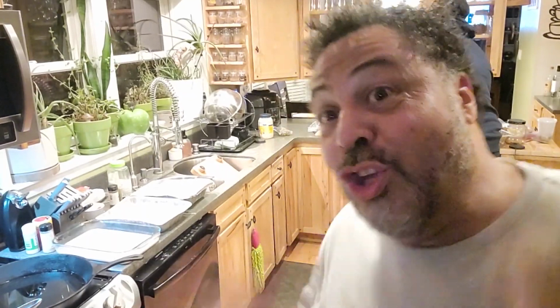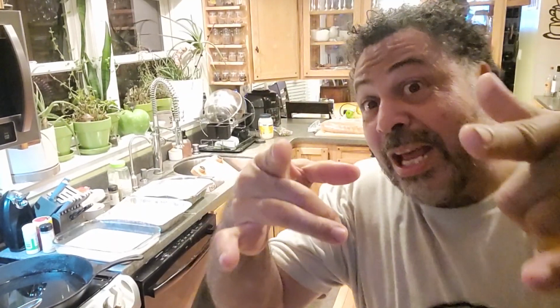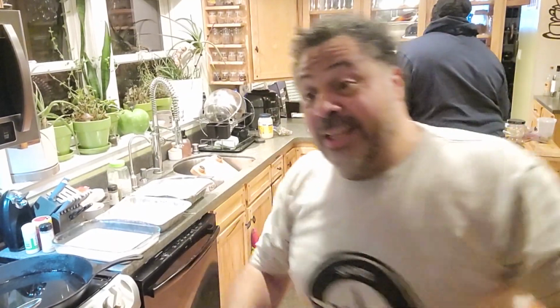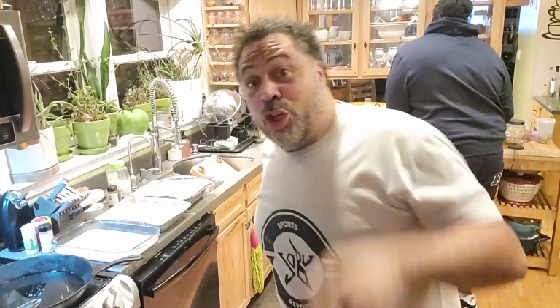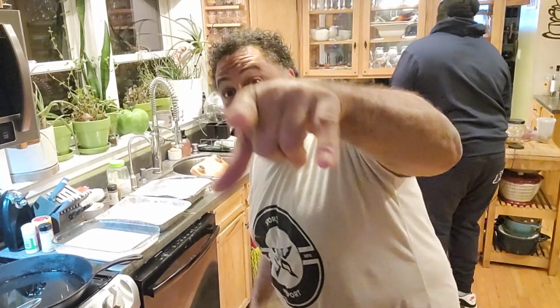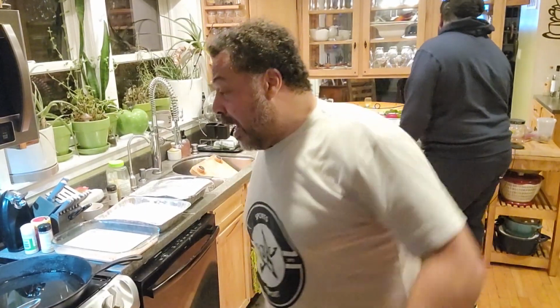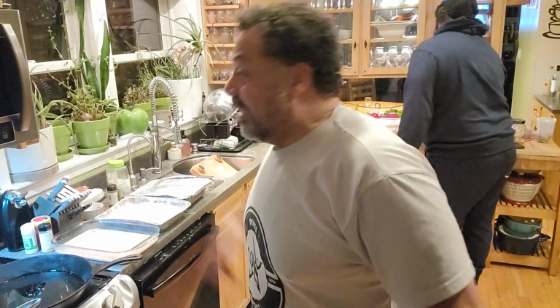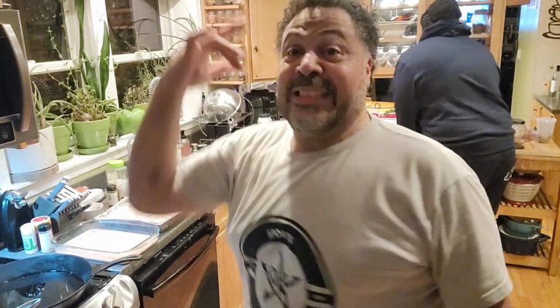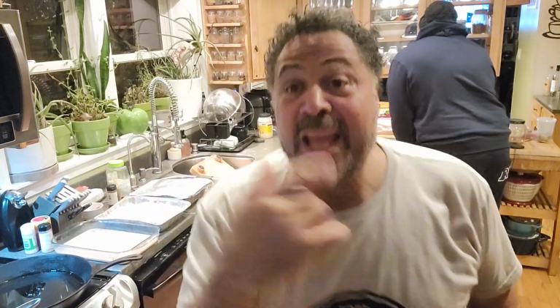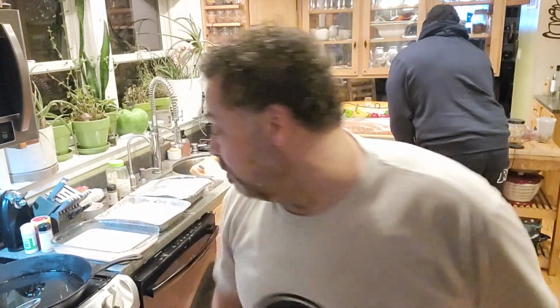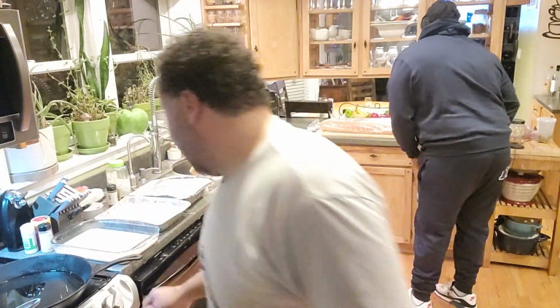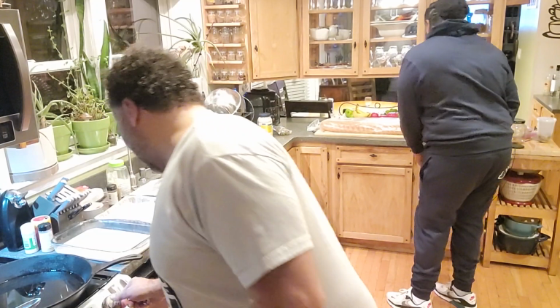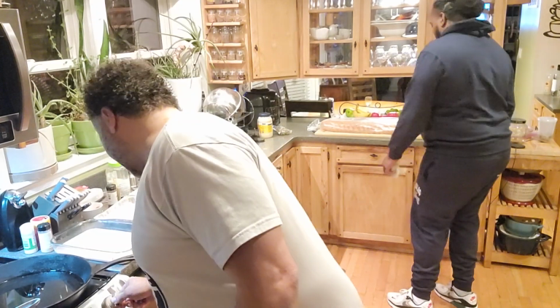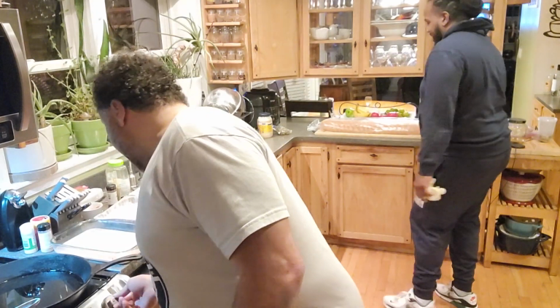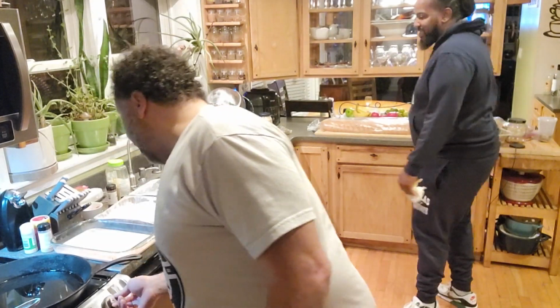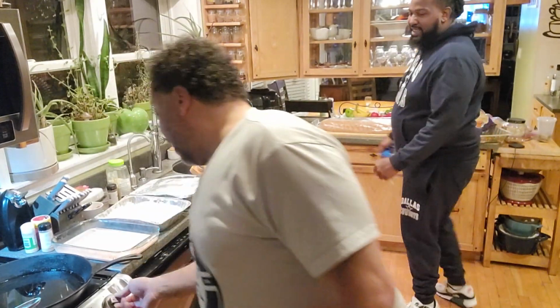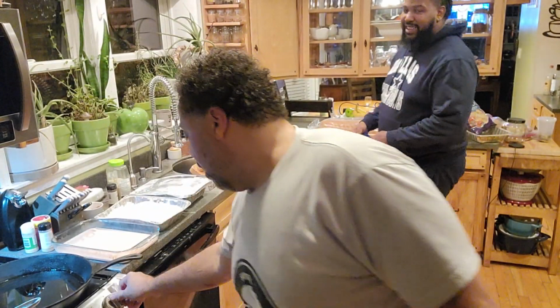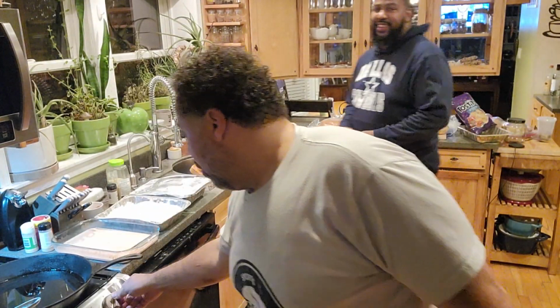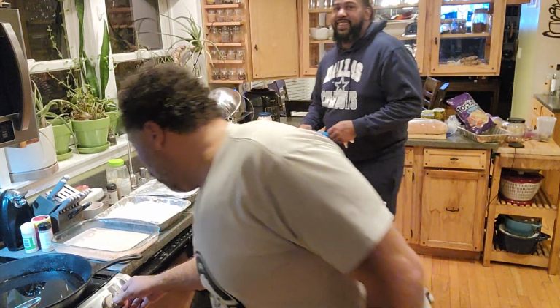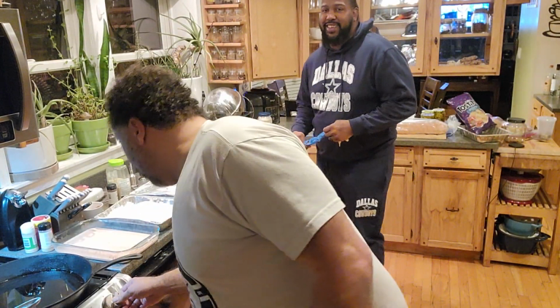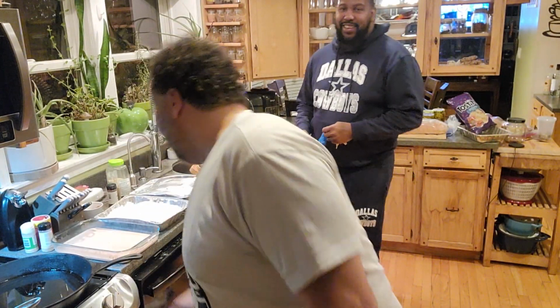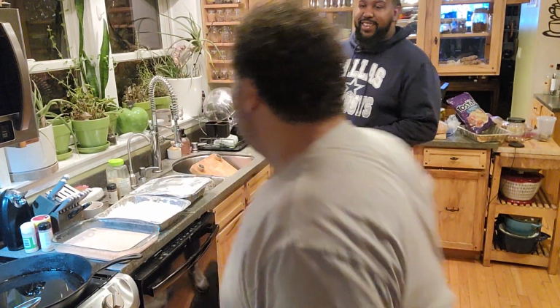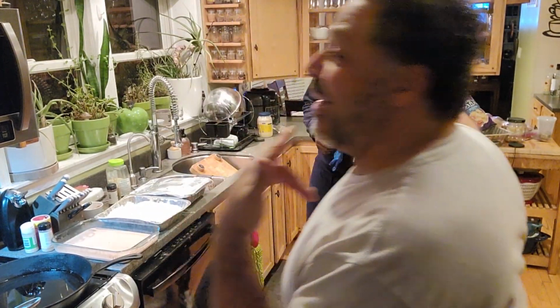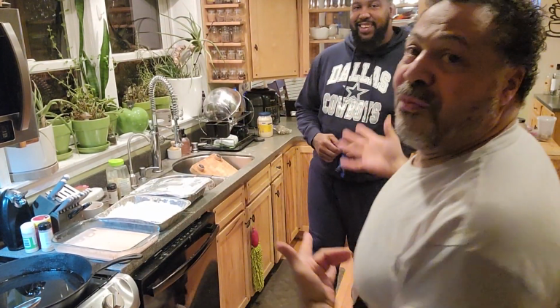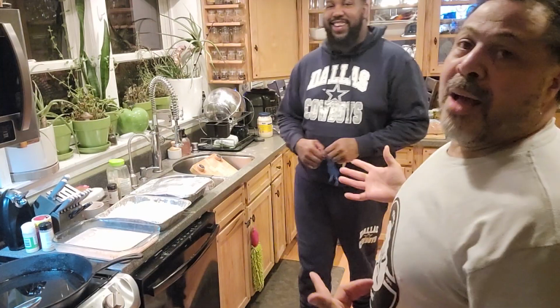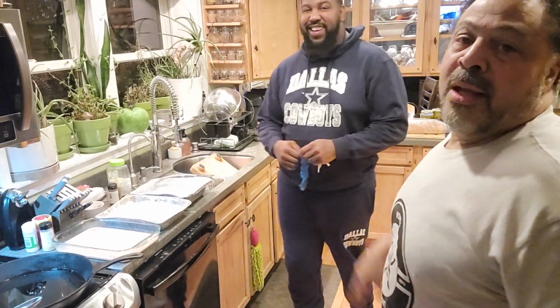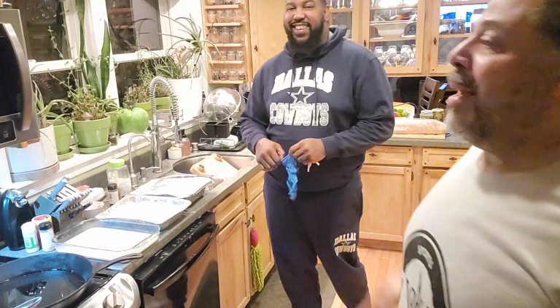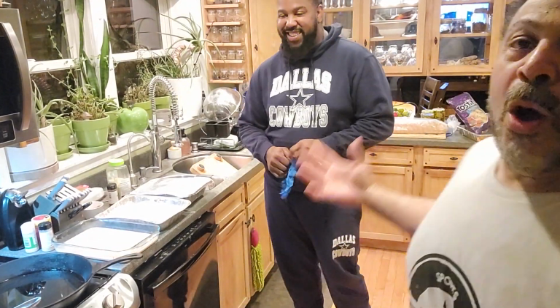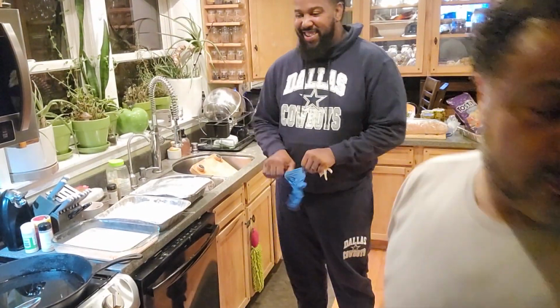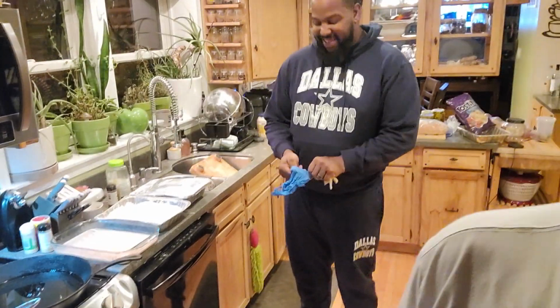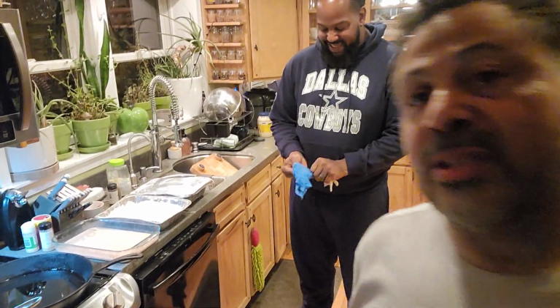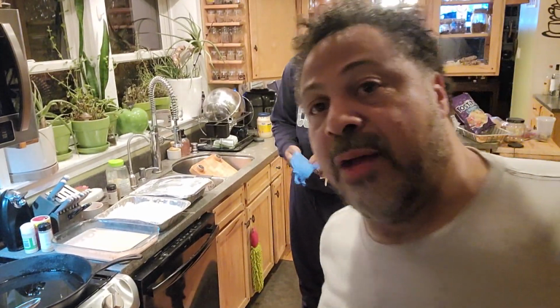You know what time it is — it's sandwich making time right now. I got my man here, David Wiley, my helper extraordinaire. He's actually a chef.